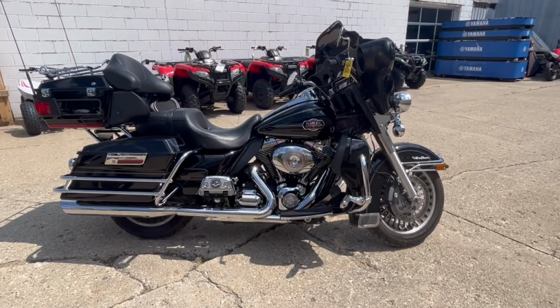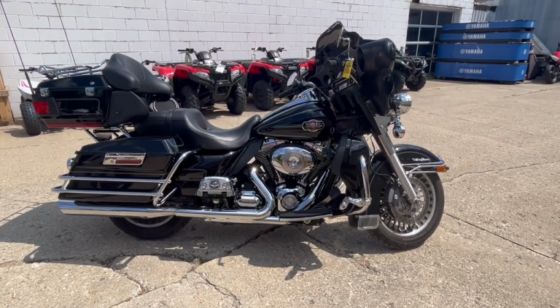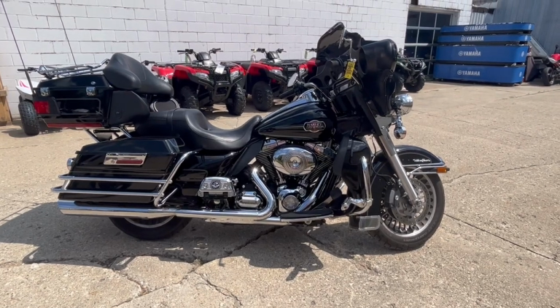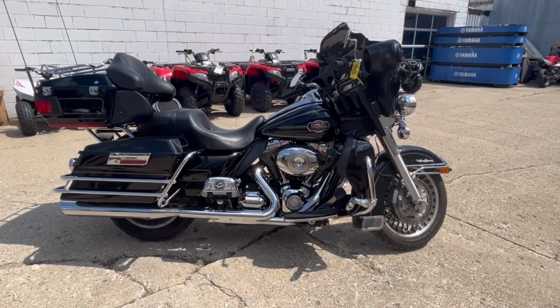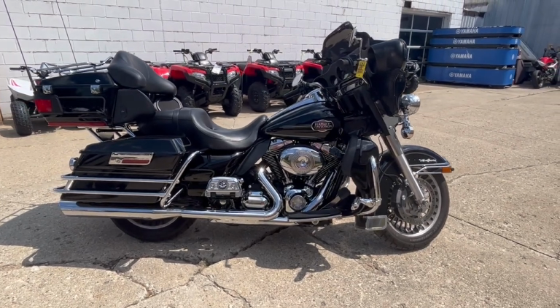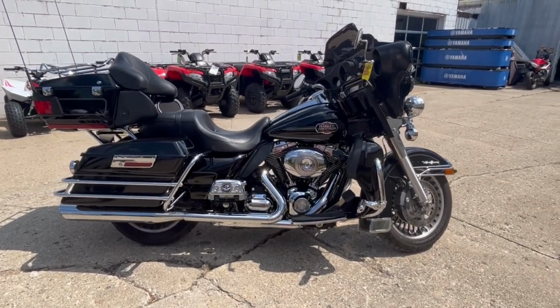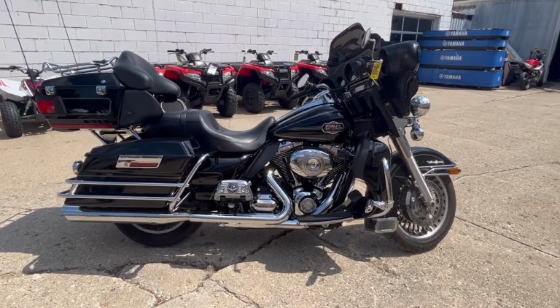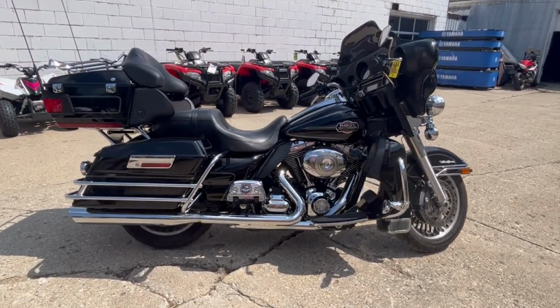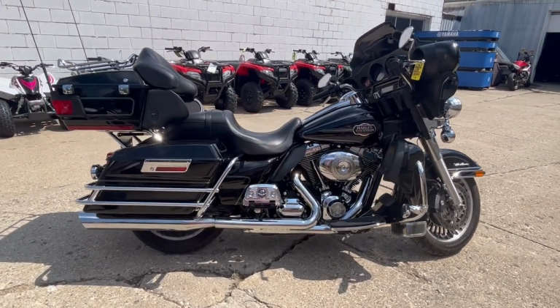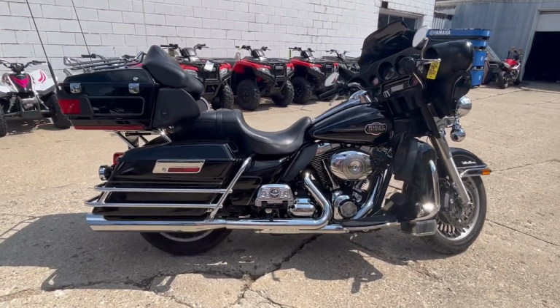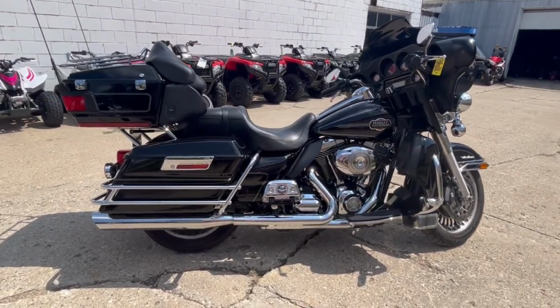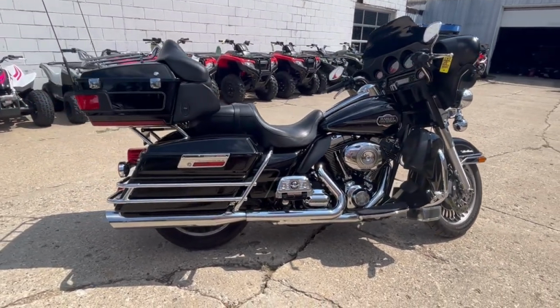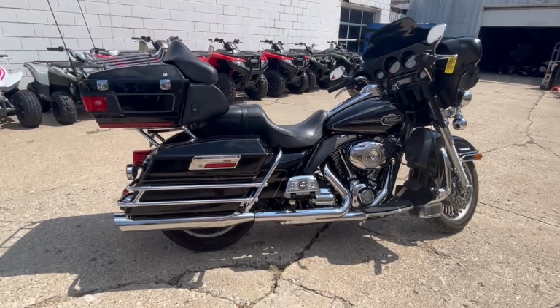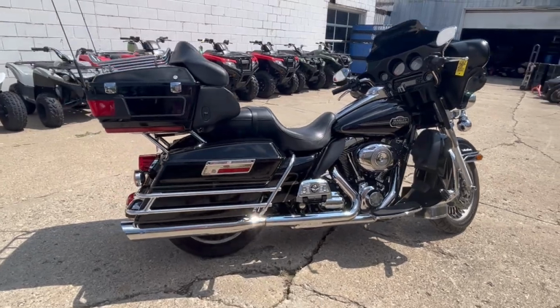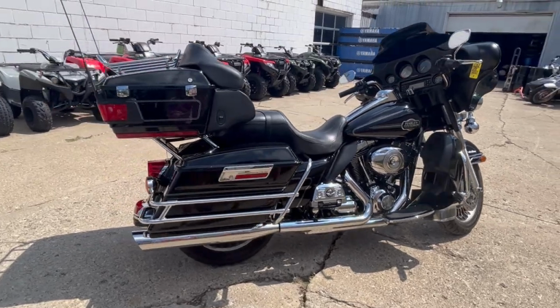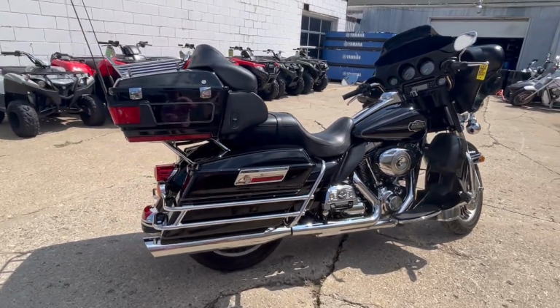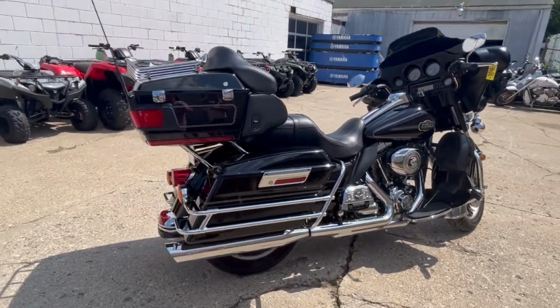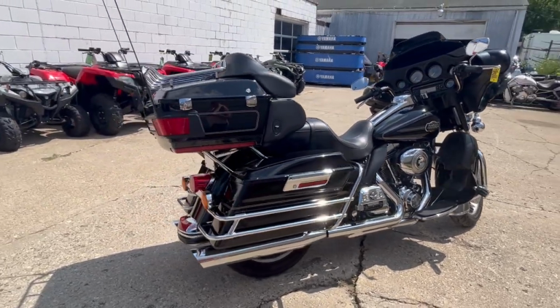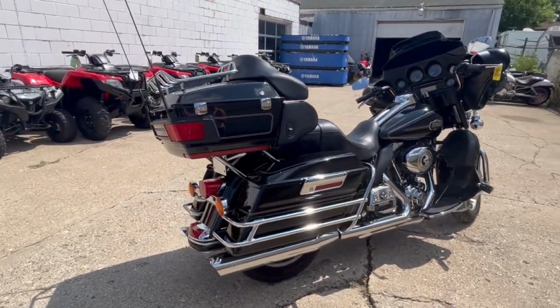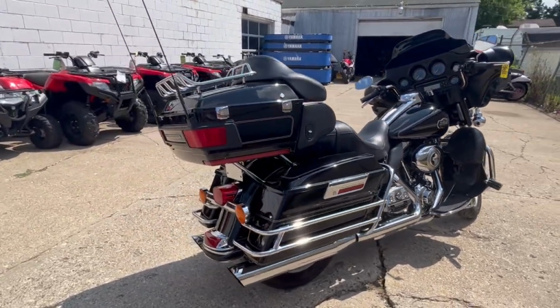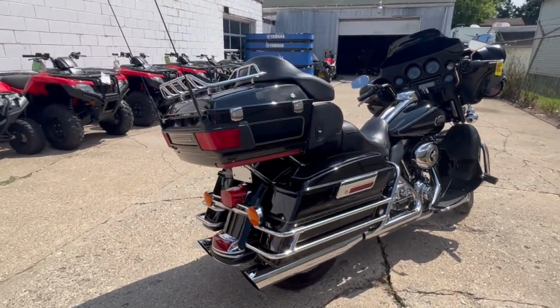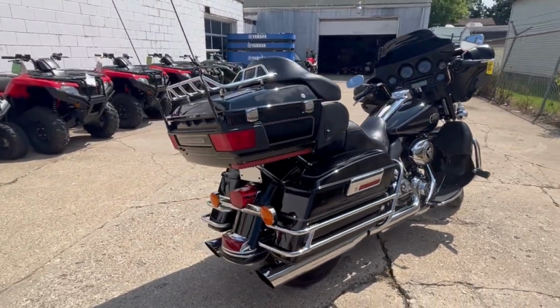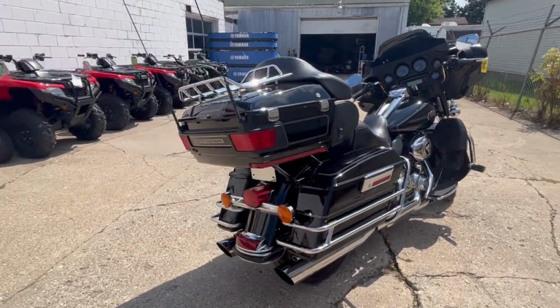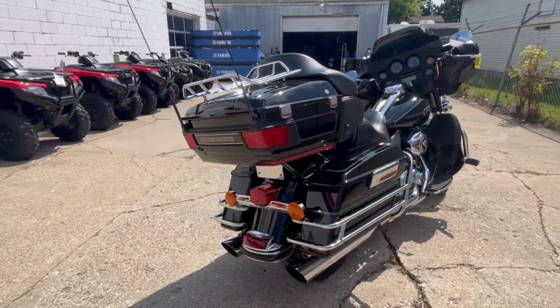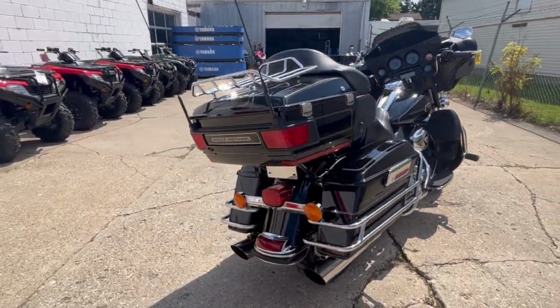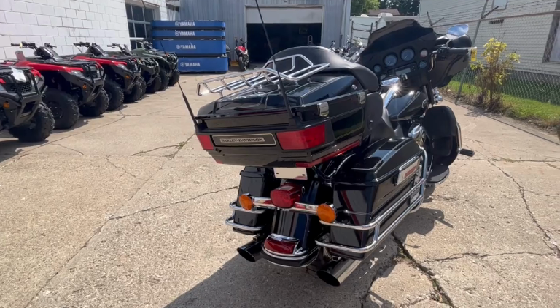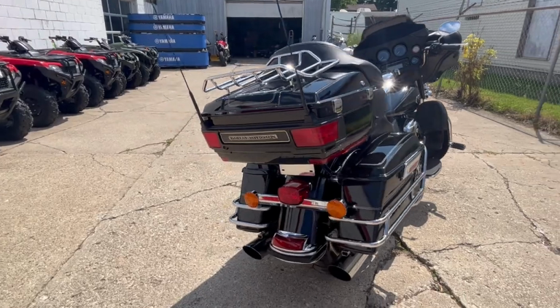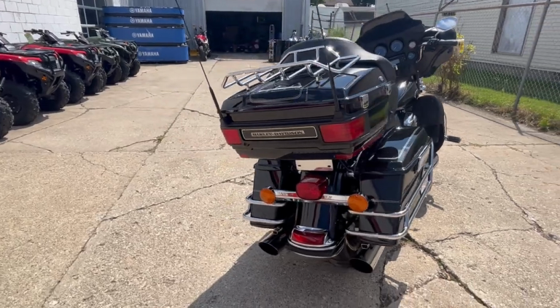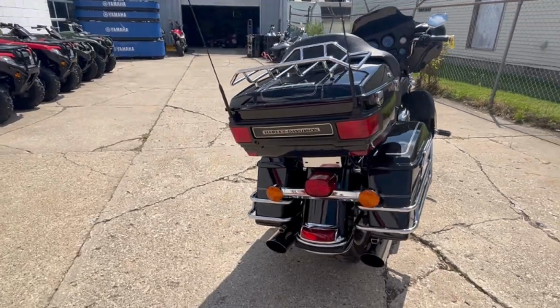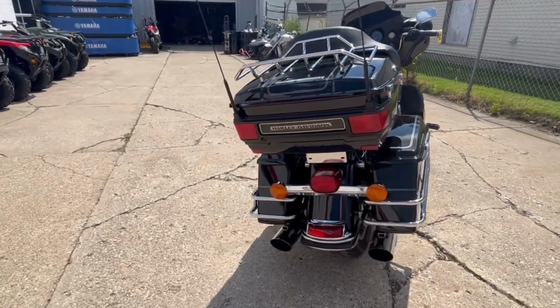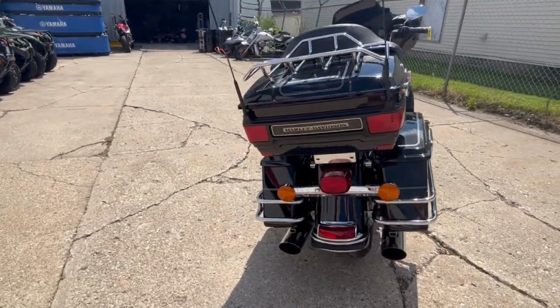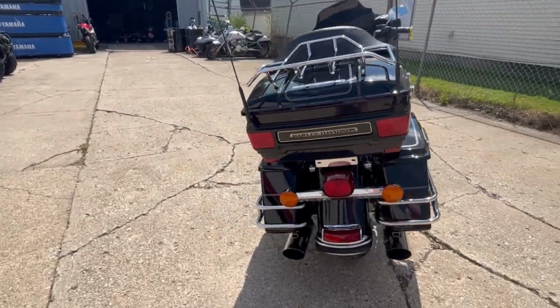Hey guys, Approval Power Sports here doing a video on a 2010 Harley Ultra Classic. This is one bike with low, low miles — 15,341 to be exact.